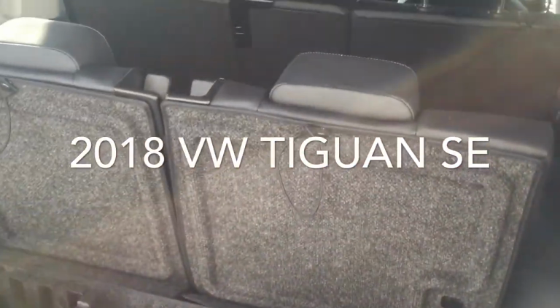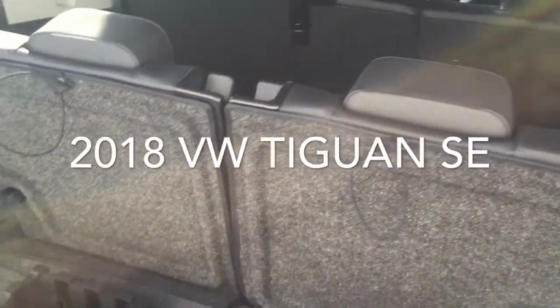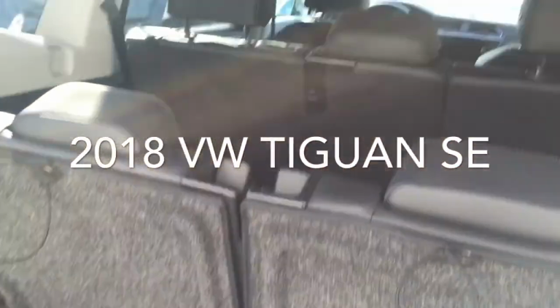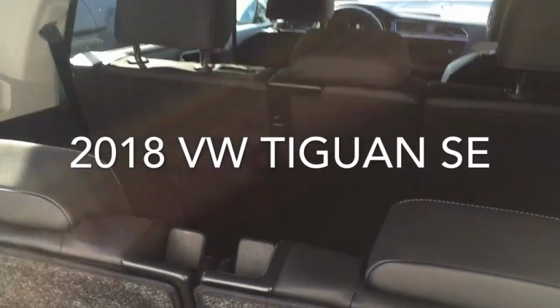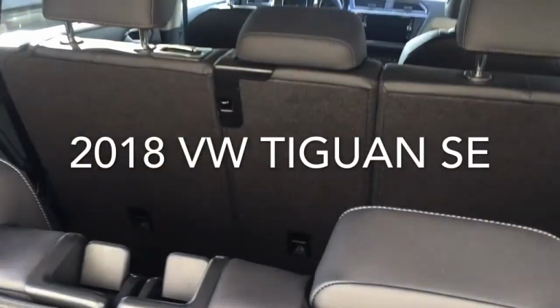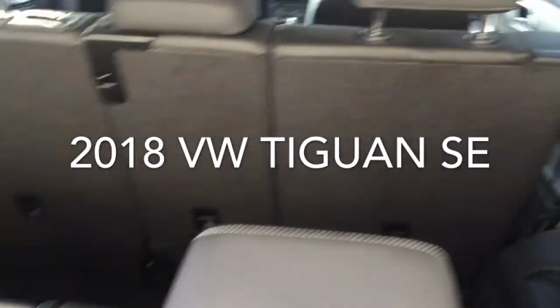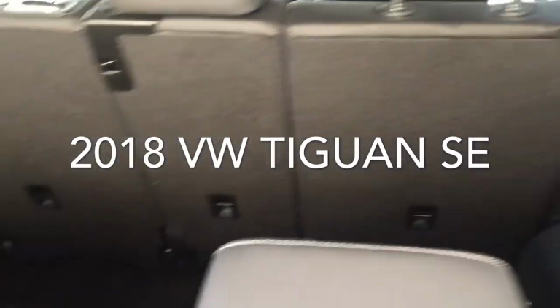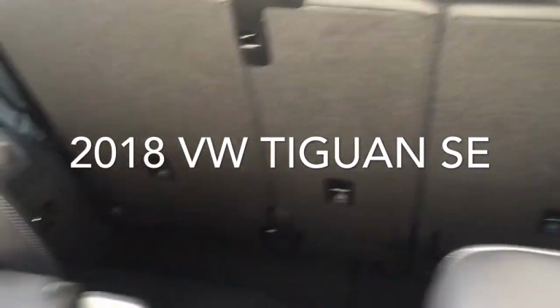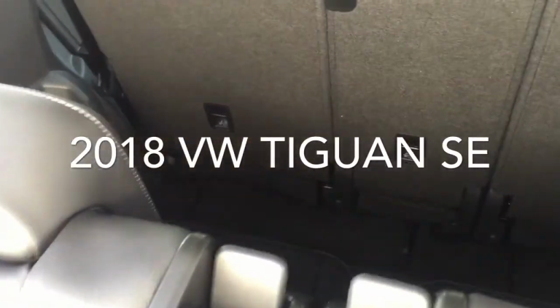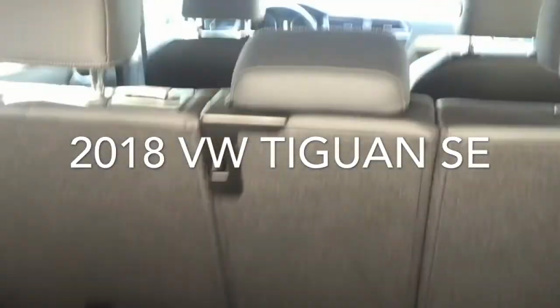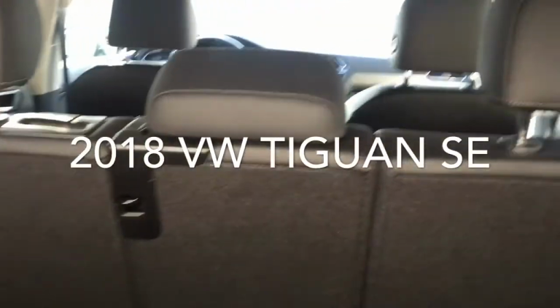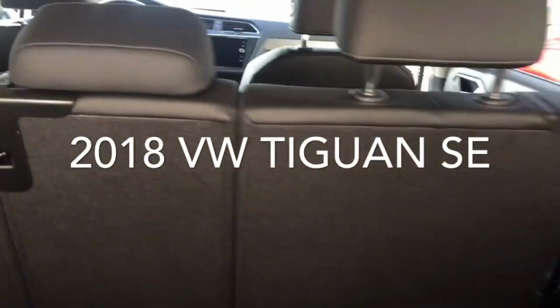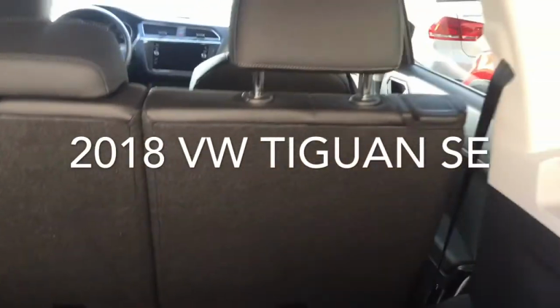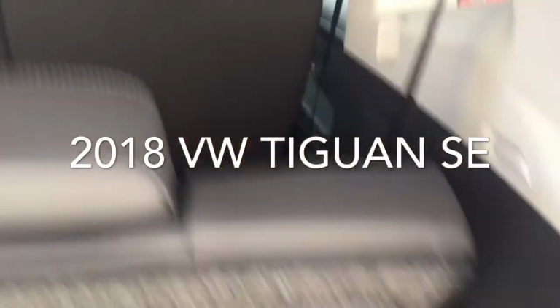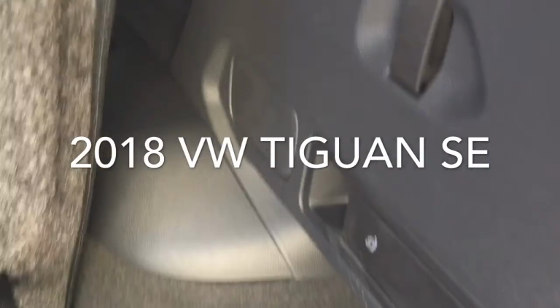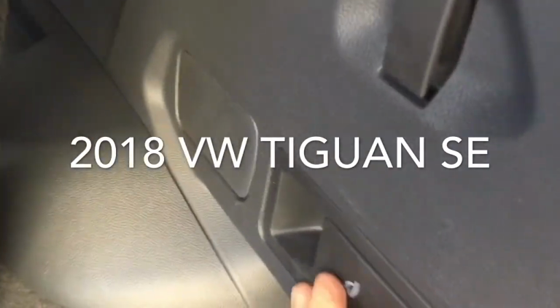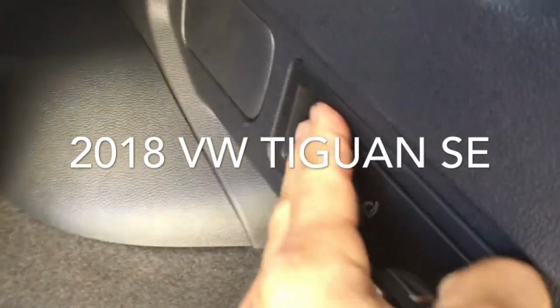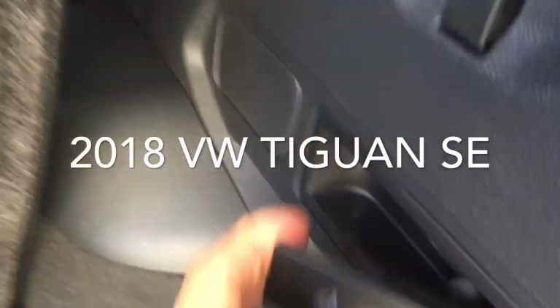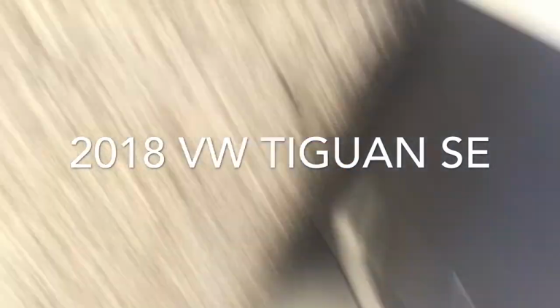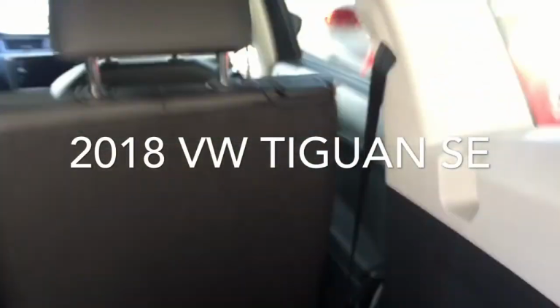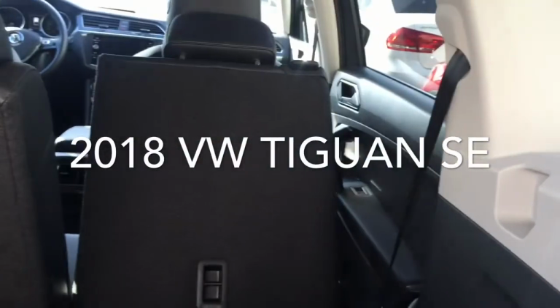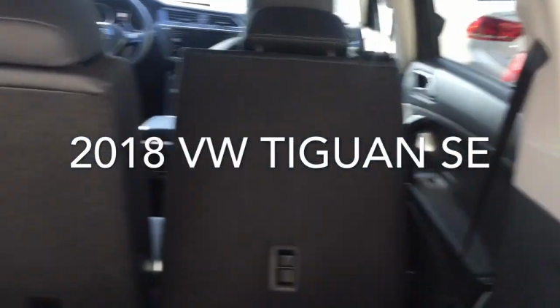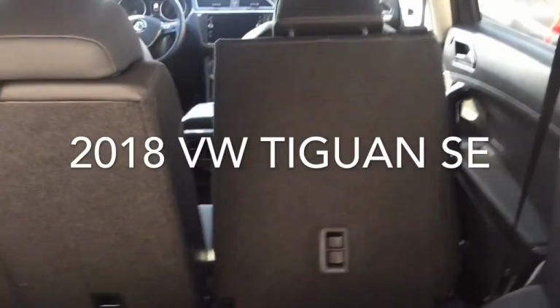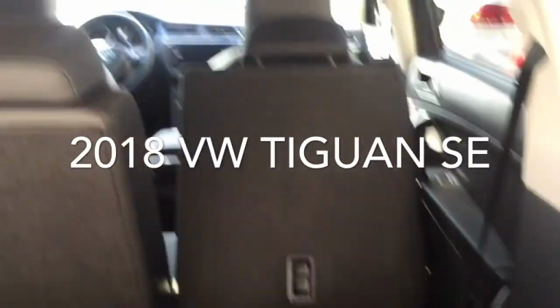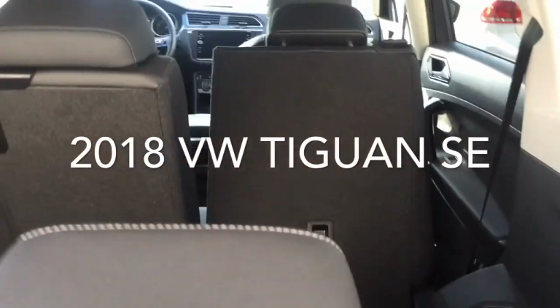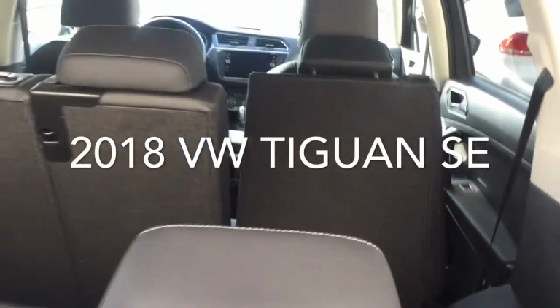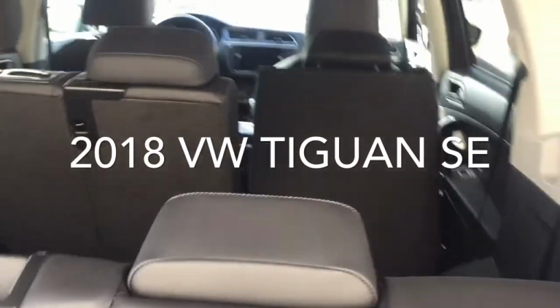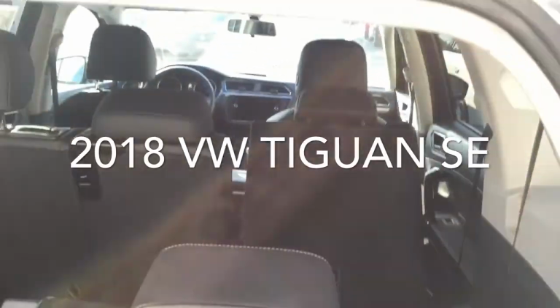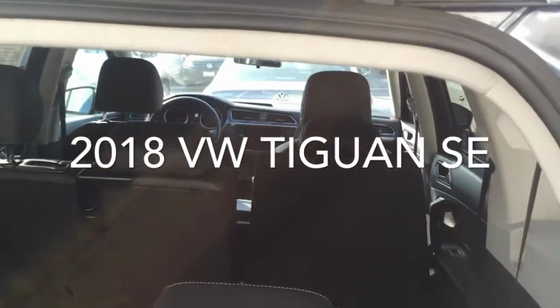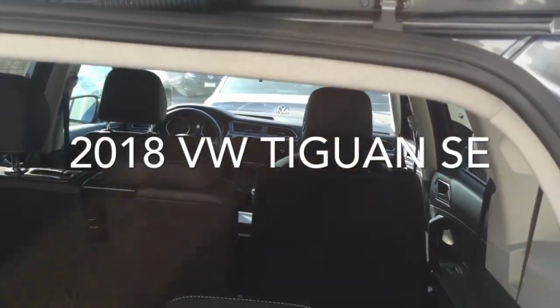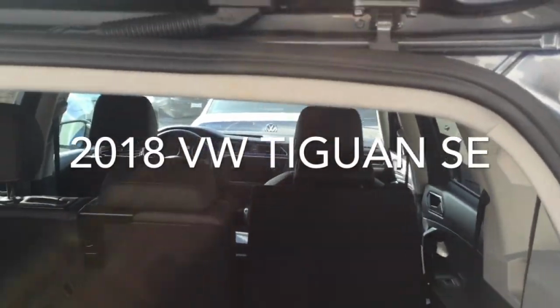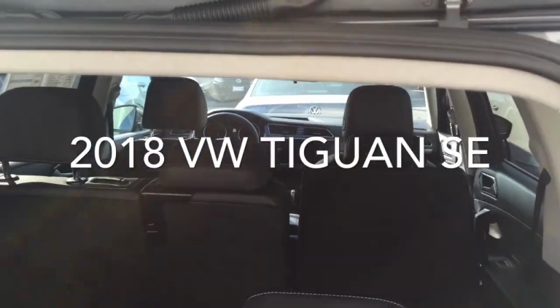The car does come with a third row seat. The second row can be released from back here. Of course the front seat was a little bit too far back so it didn't lay down.